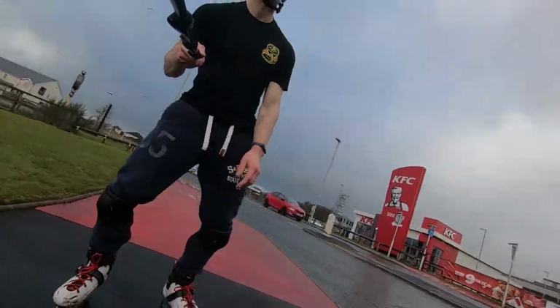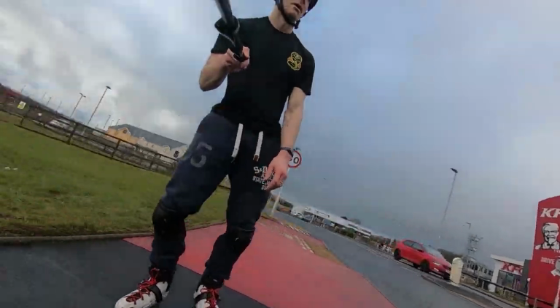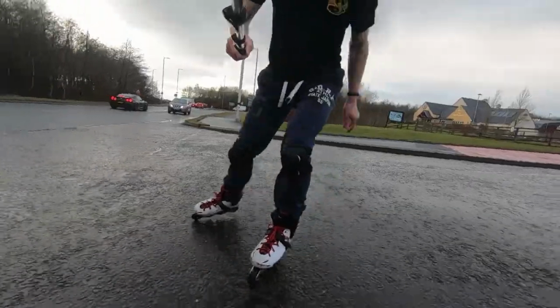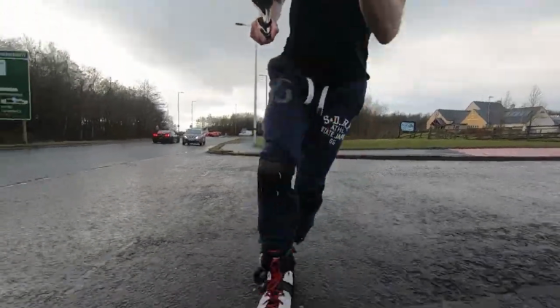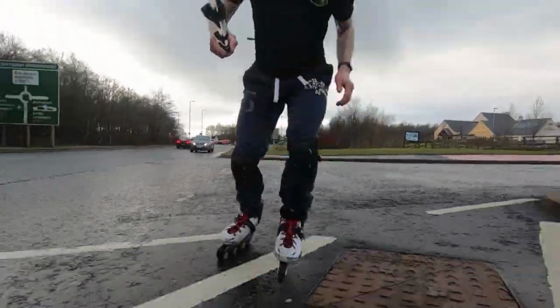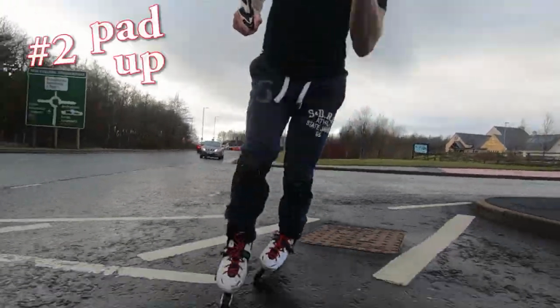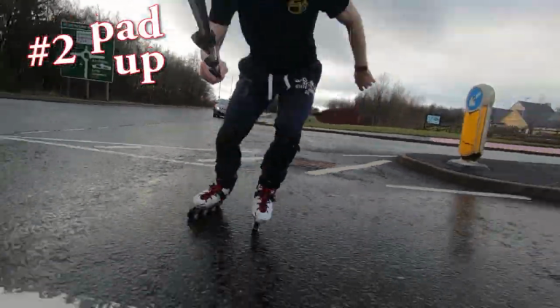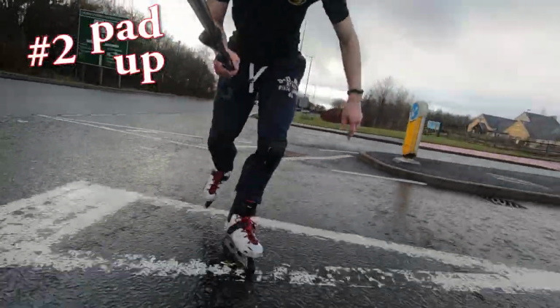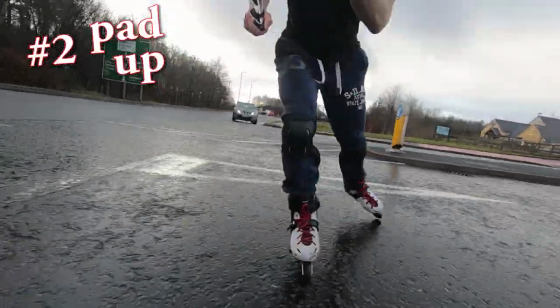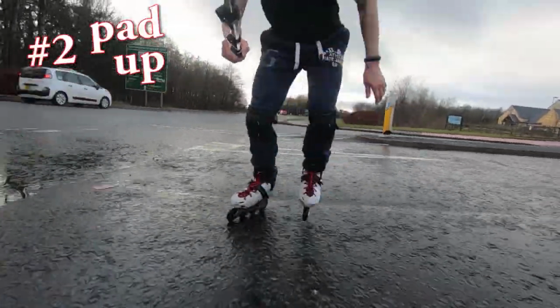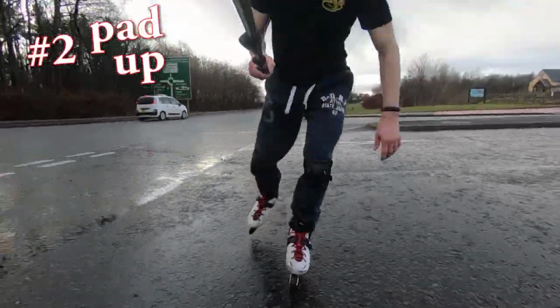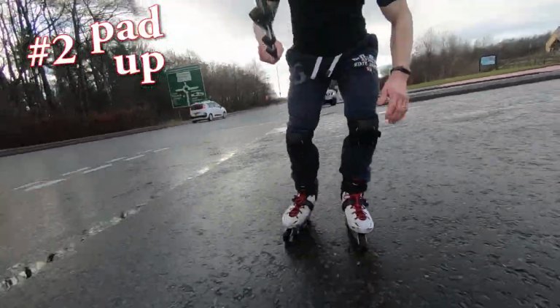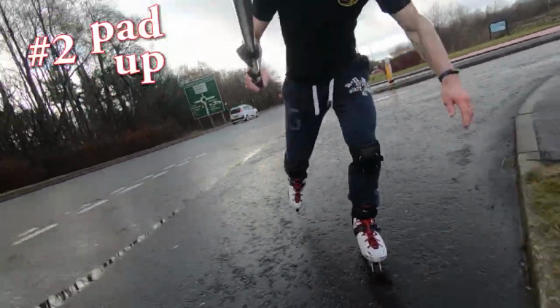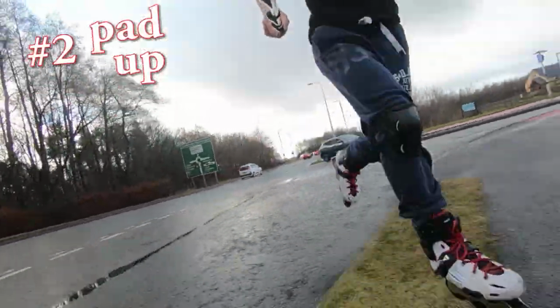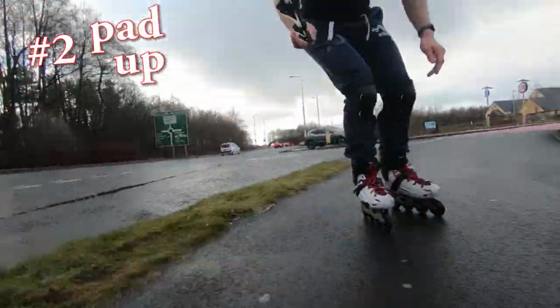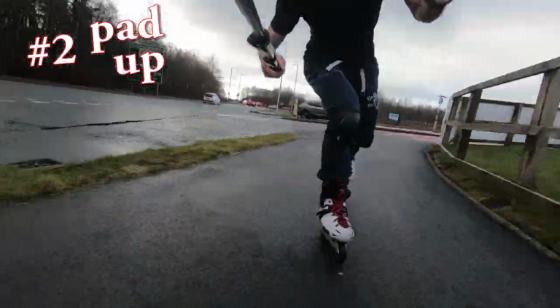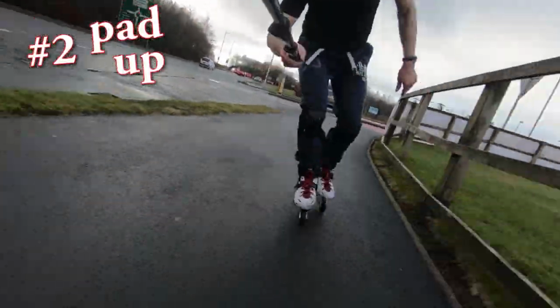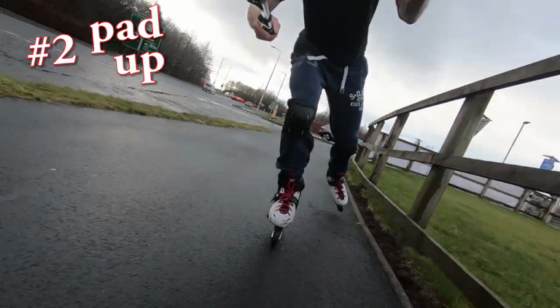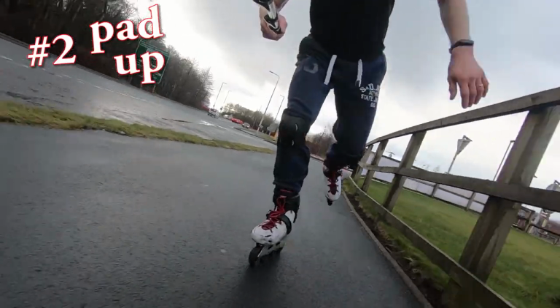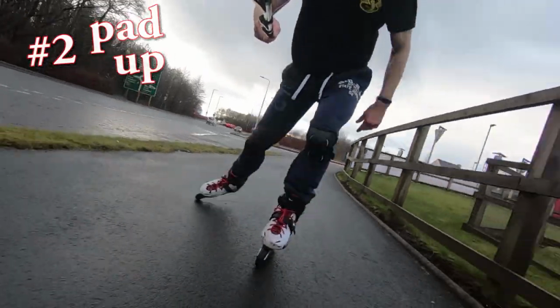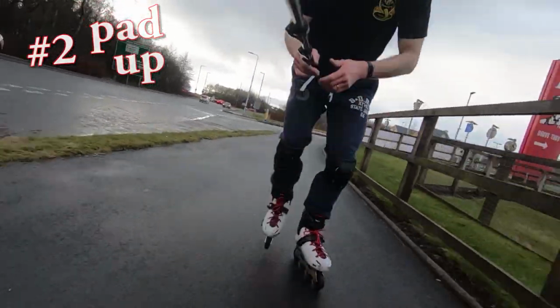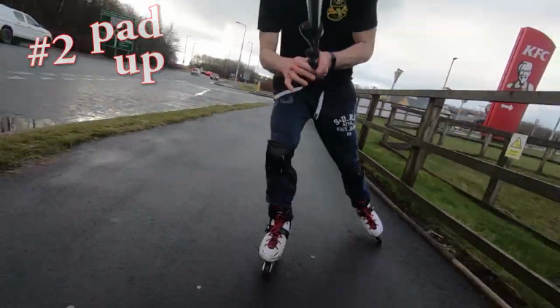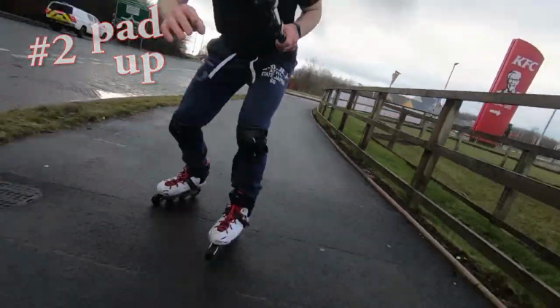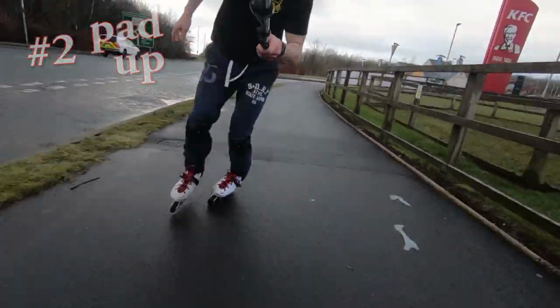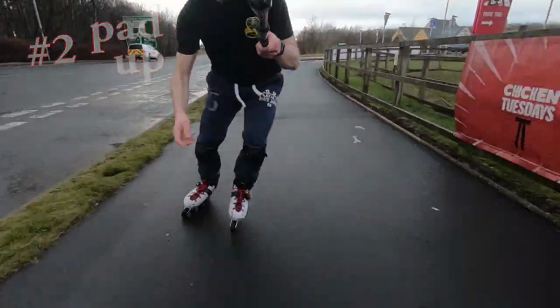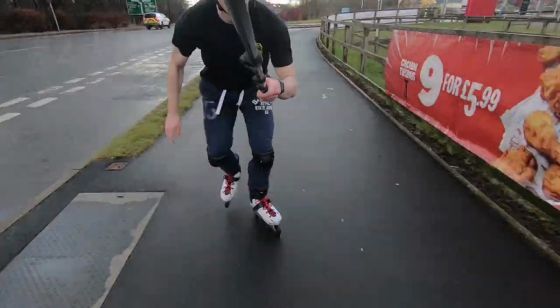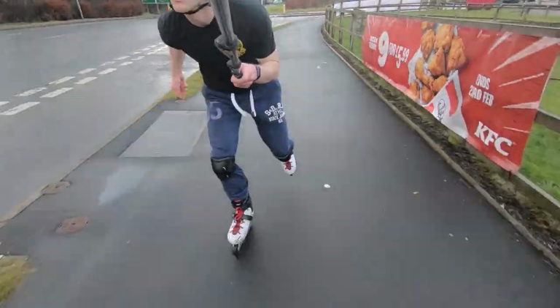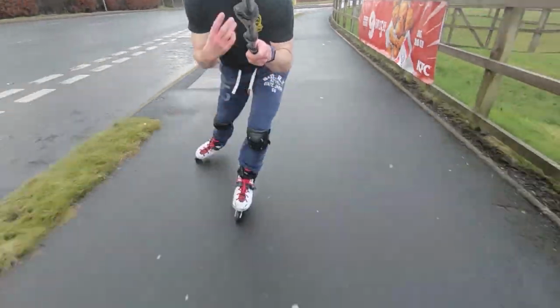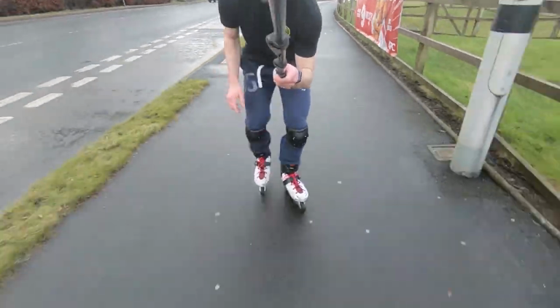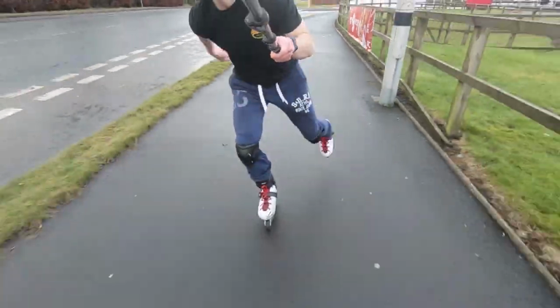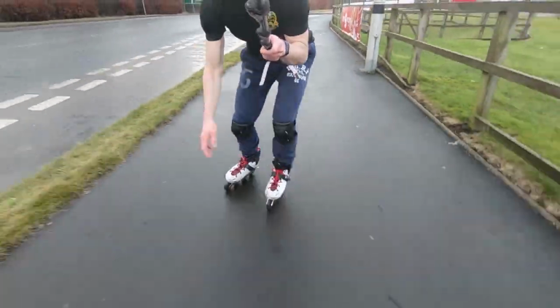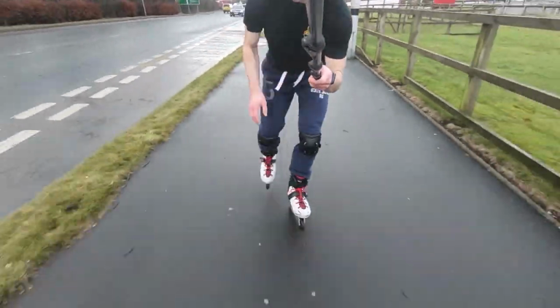Tip number two: pad up. When you get to the stage where you're ready to go out and skate in the wet, wear some pads. Wear the helmet, wear knee pads, wear what you have. It just makes sense.